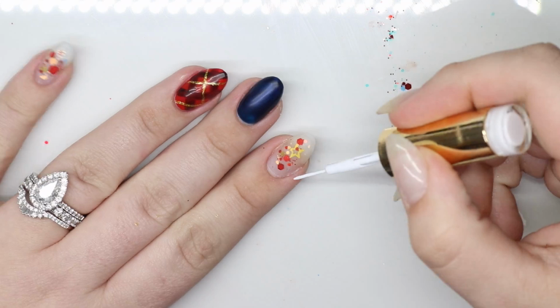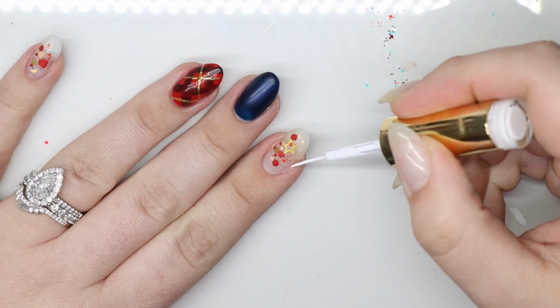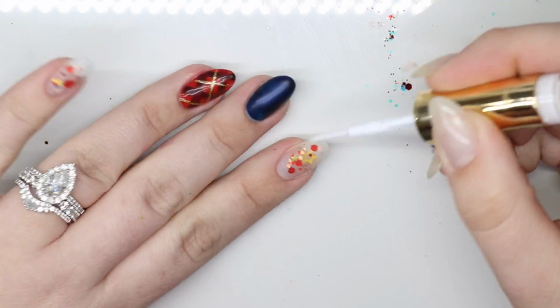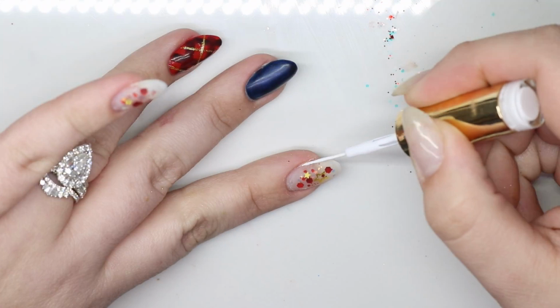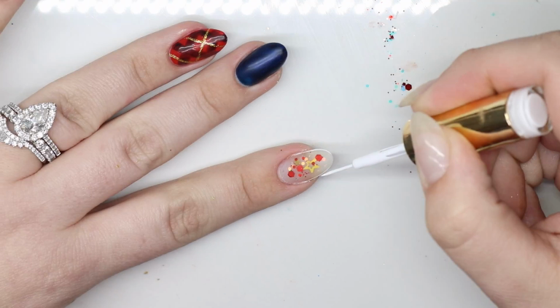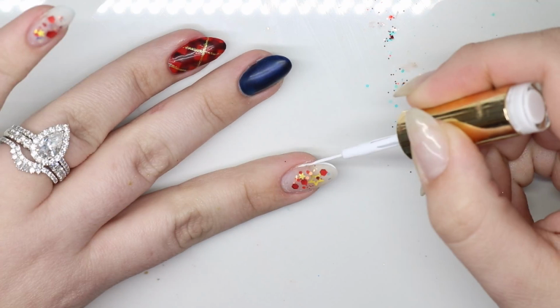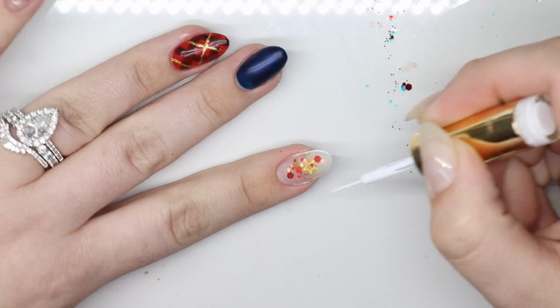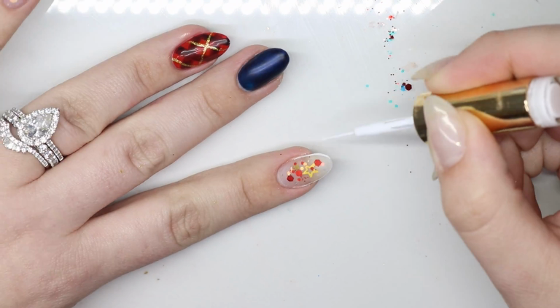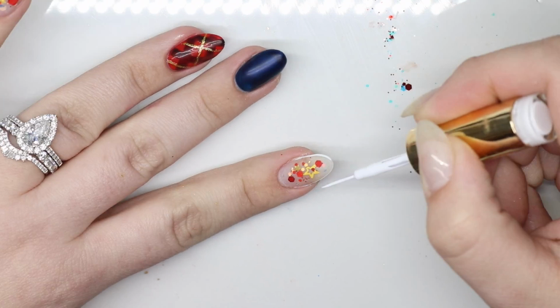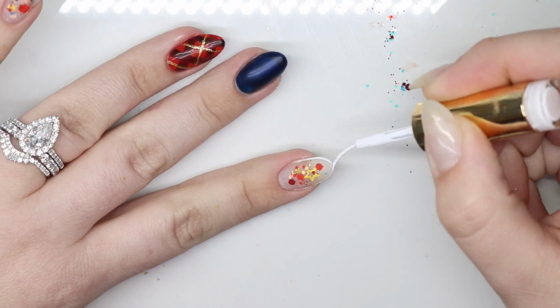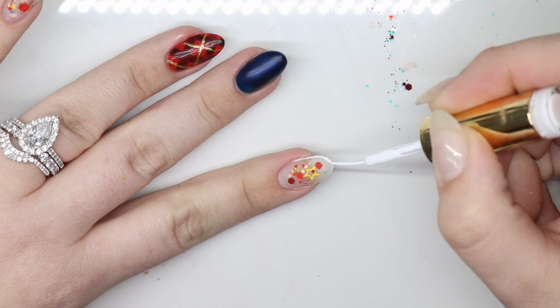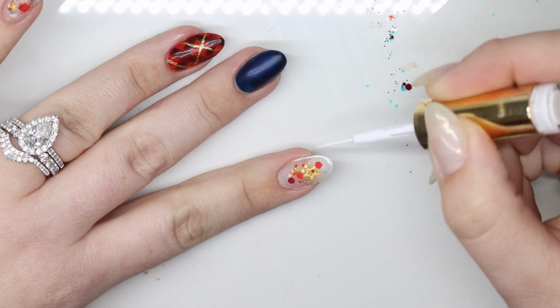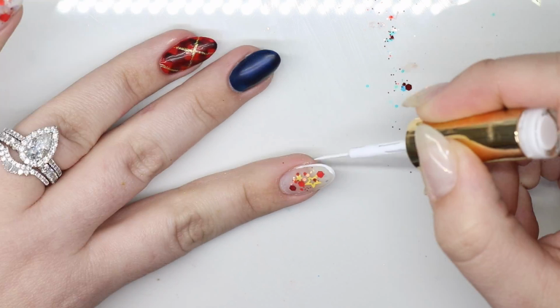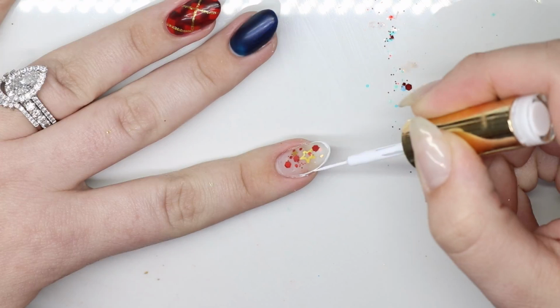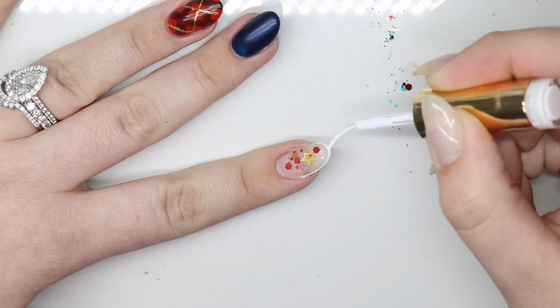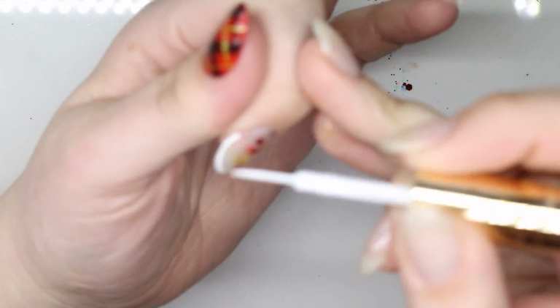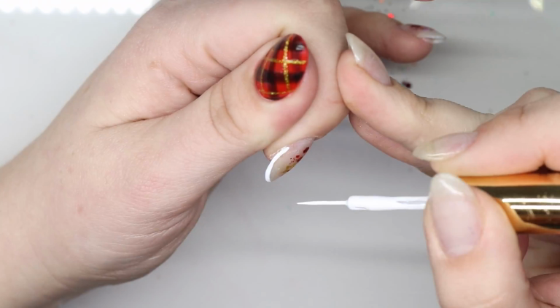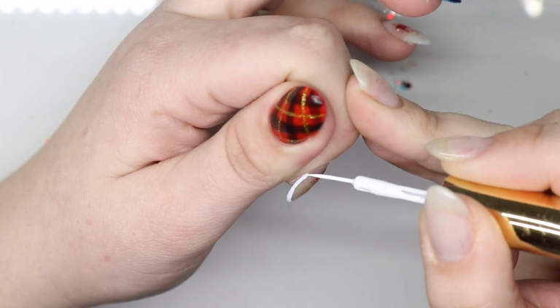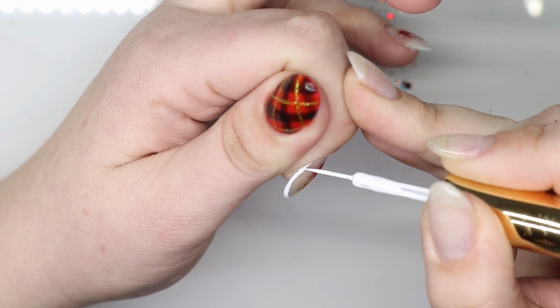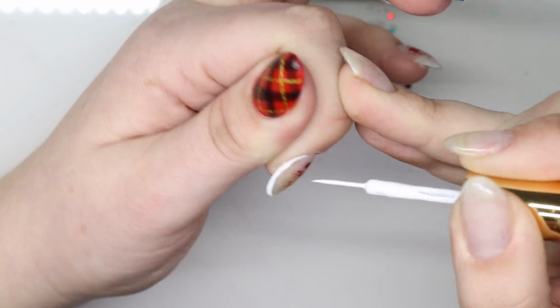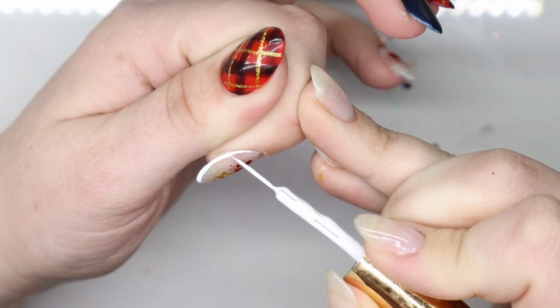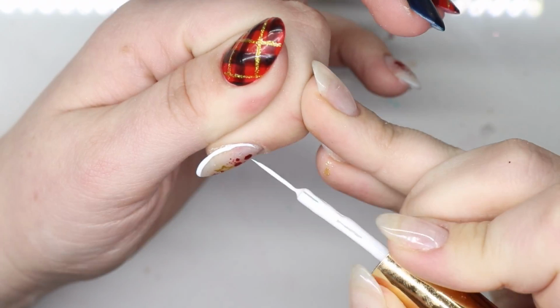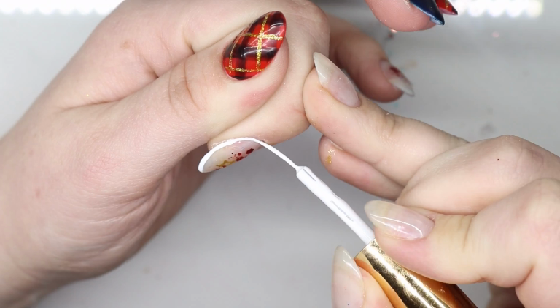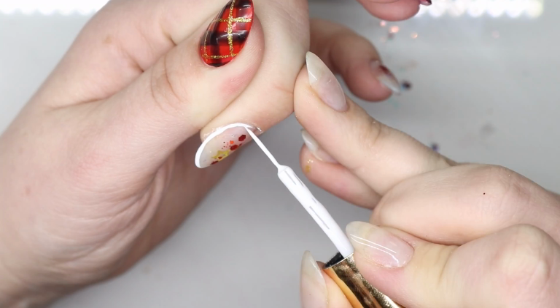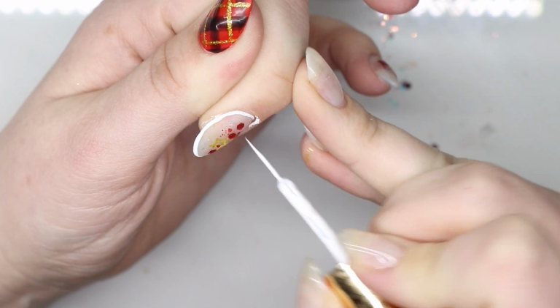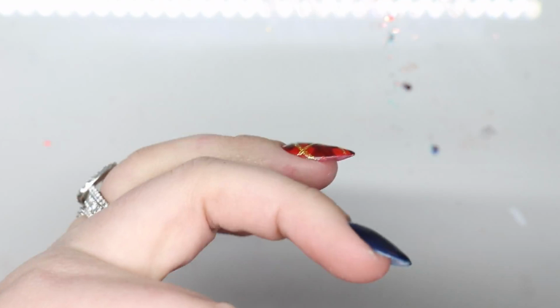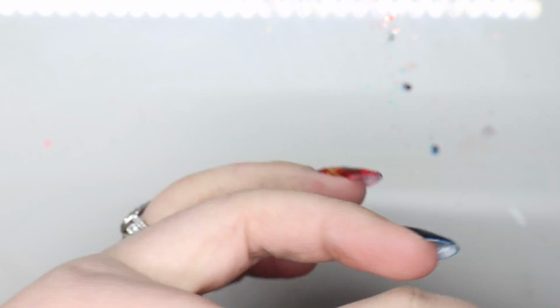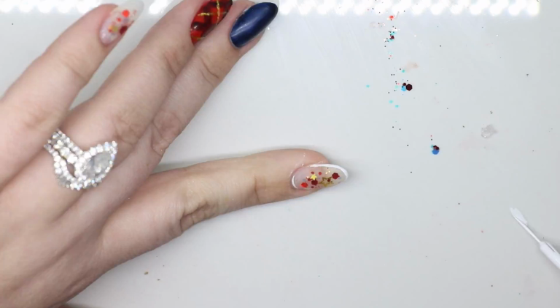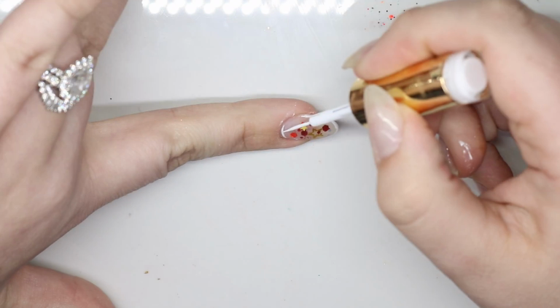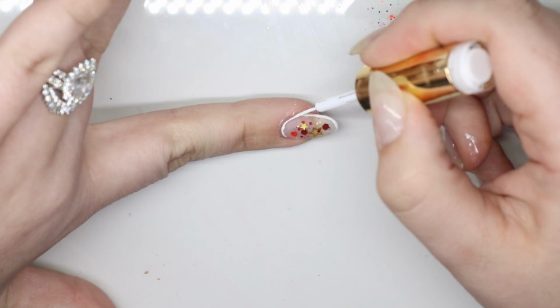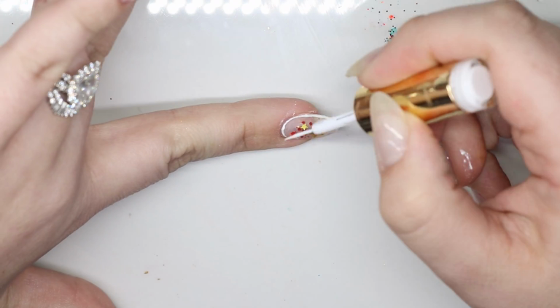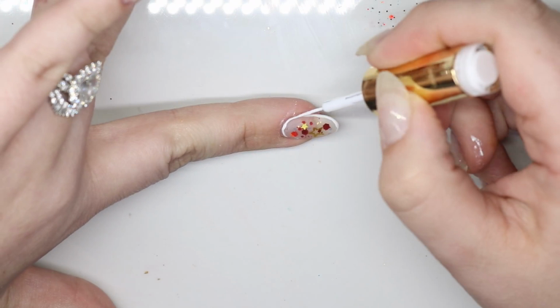Taking the white gel polish from Bellavina, I'm going to use a pointer white polish brush to do the outline of the nail, and then I'm going to give that a full cure.